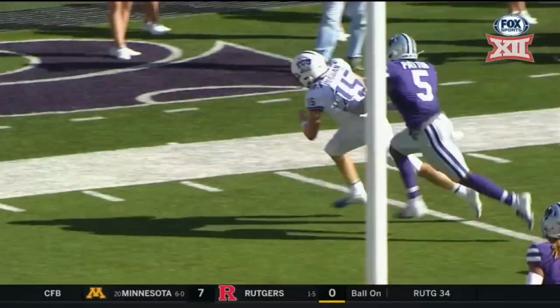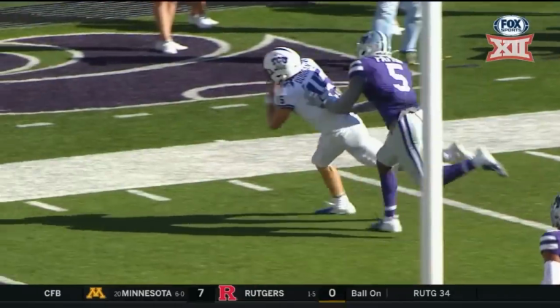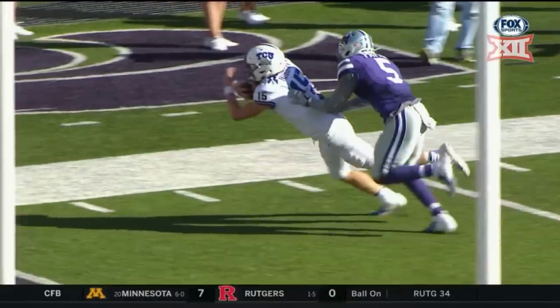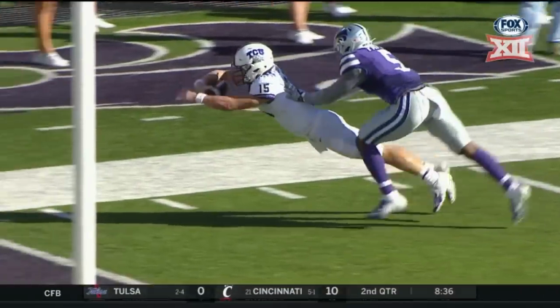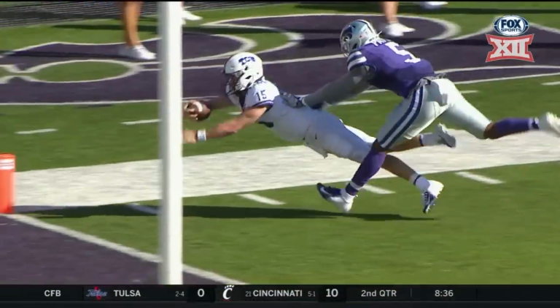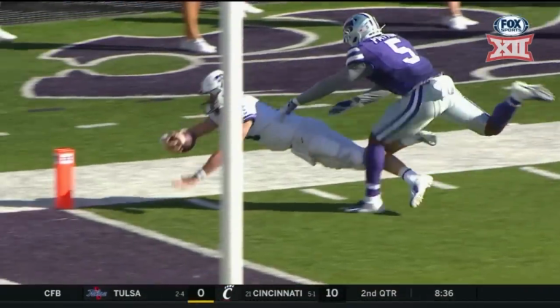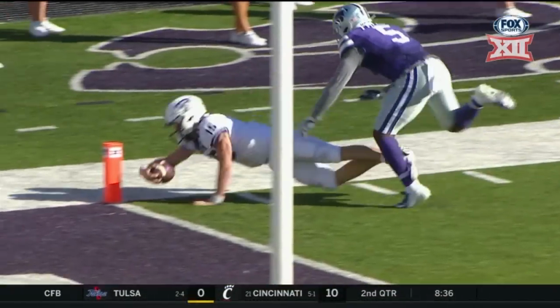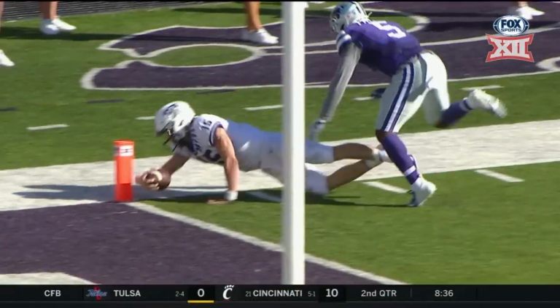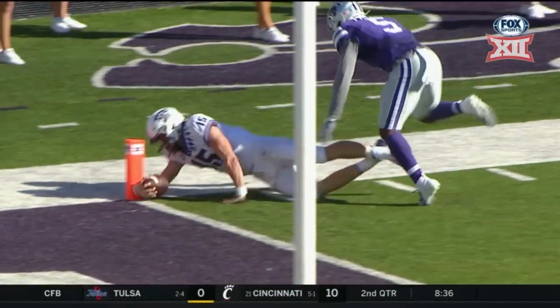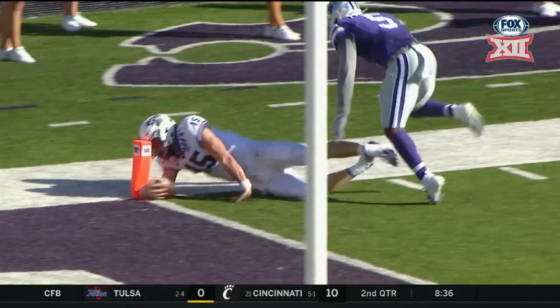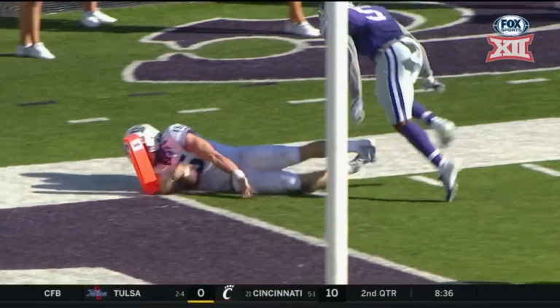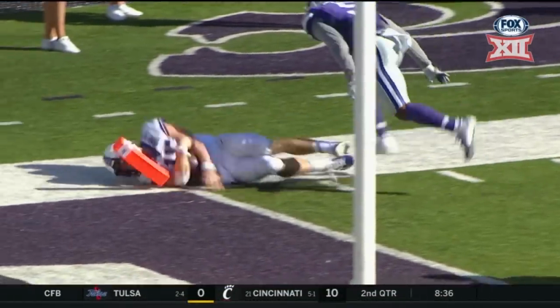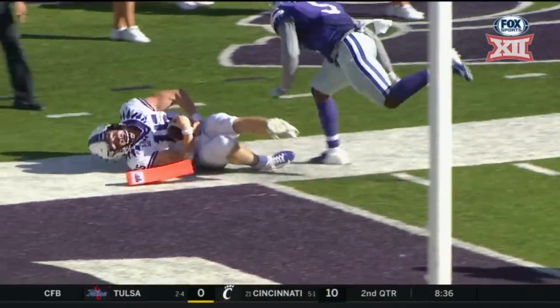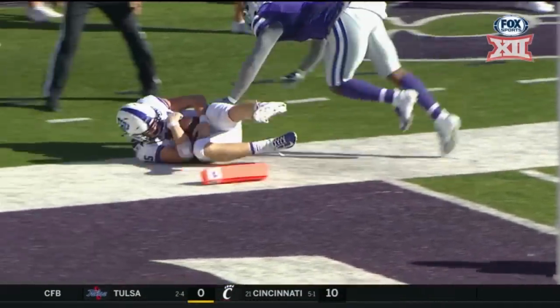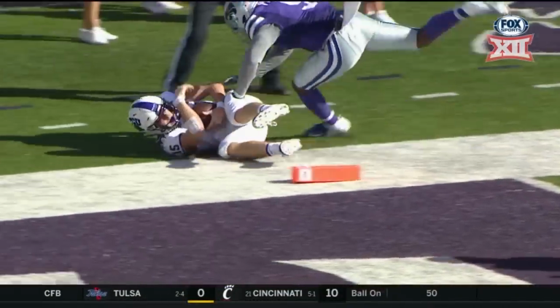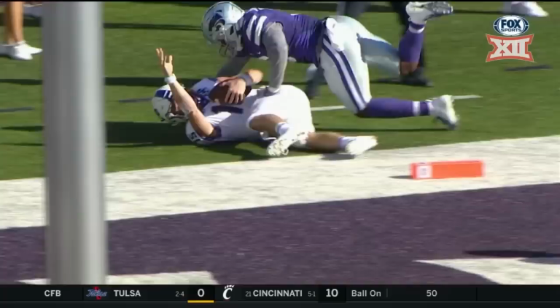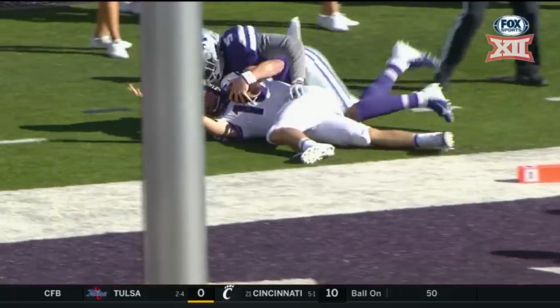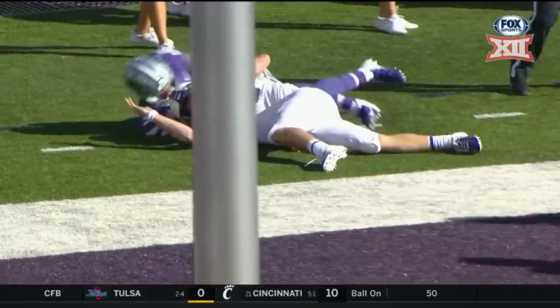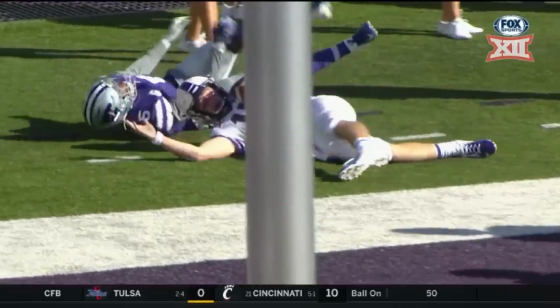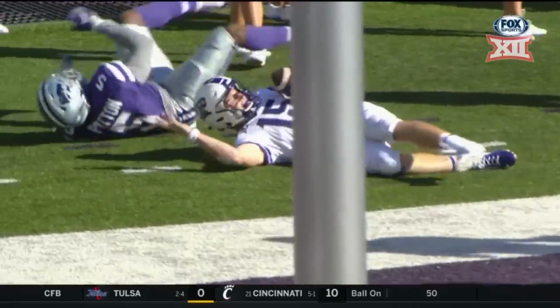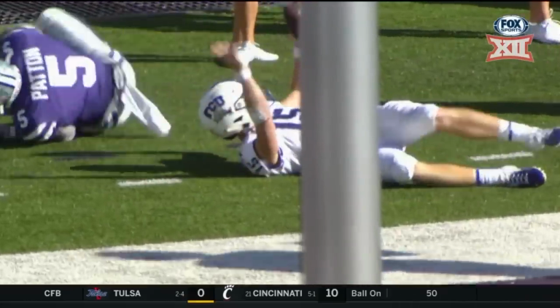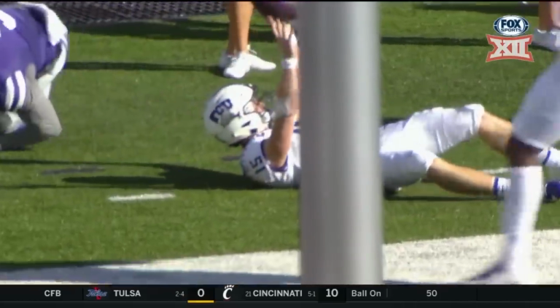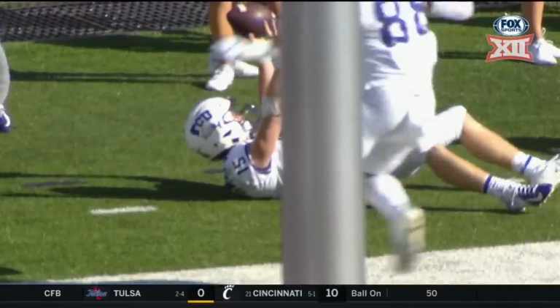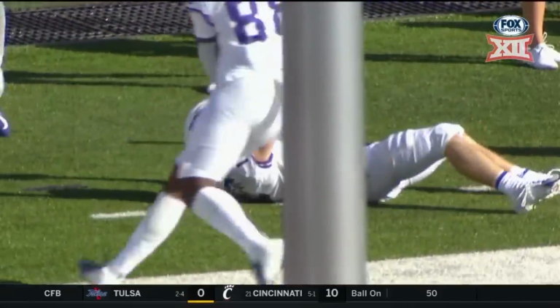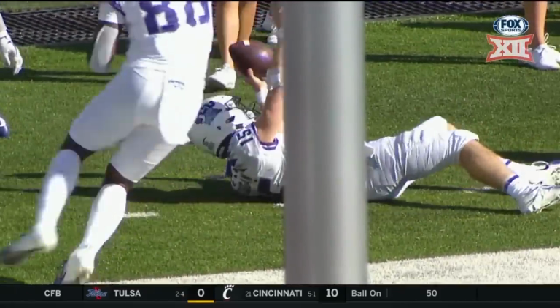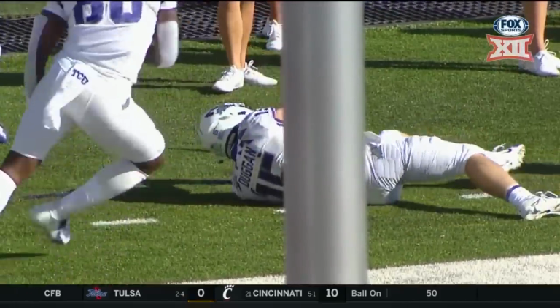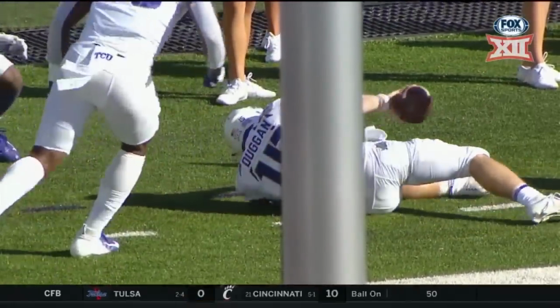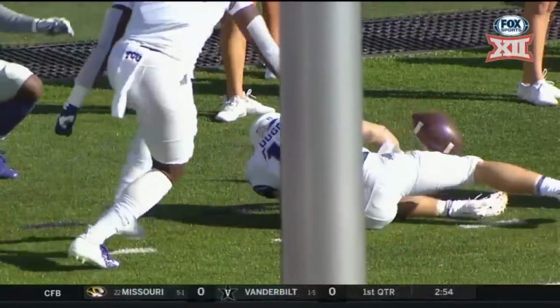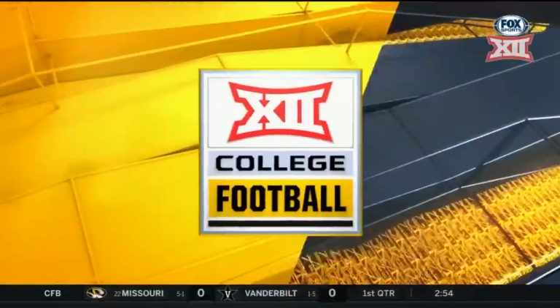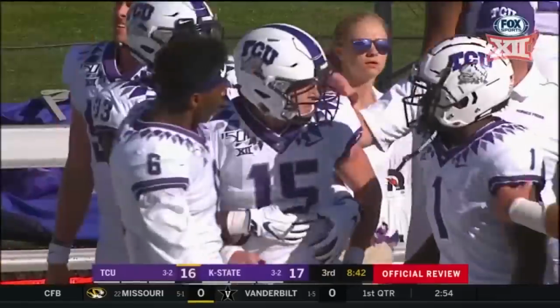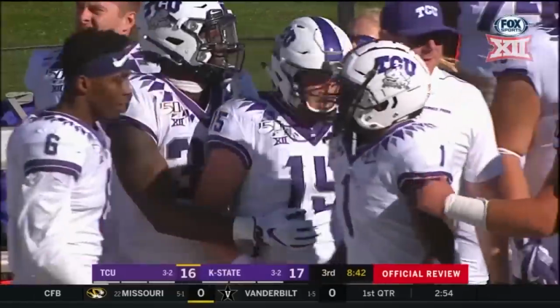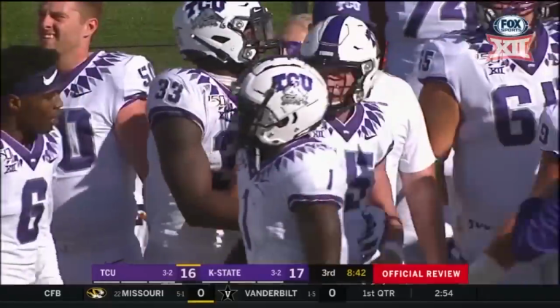The ruling on the field is a touchdown, and that play is under further review. Yeah, he's in. He's in — the forearm on the inside of the pylon. To me, they're not going to be able to overturn that. And I do not want to be in the Kansas State secondary room.